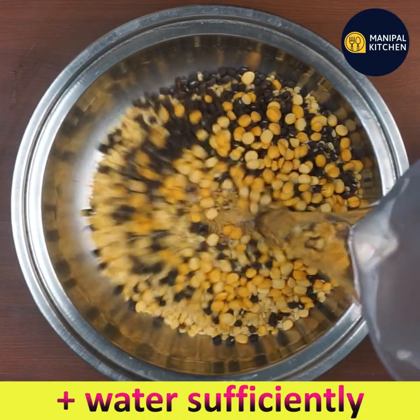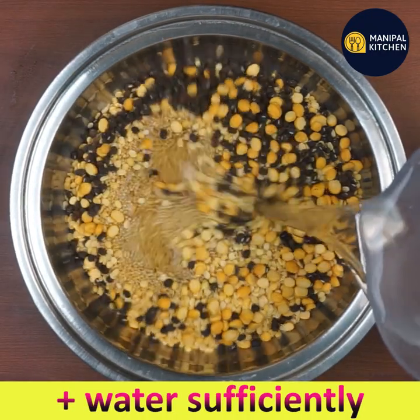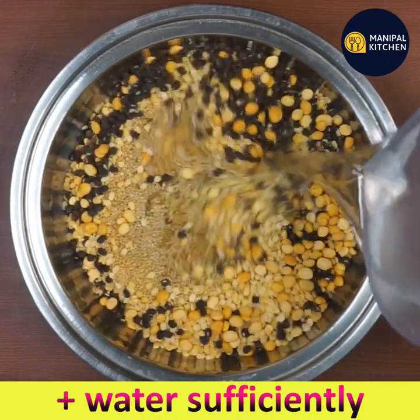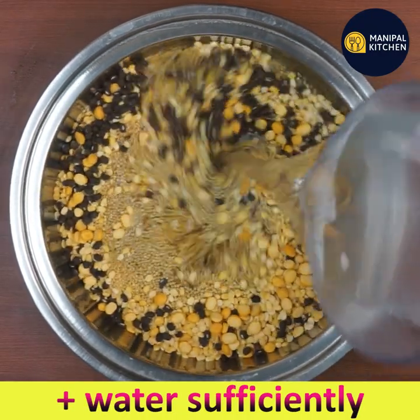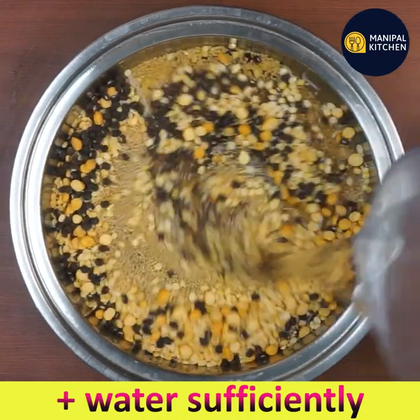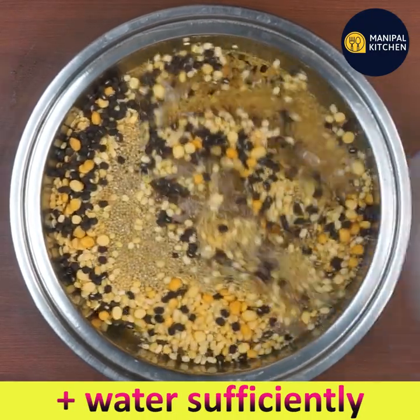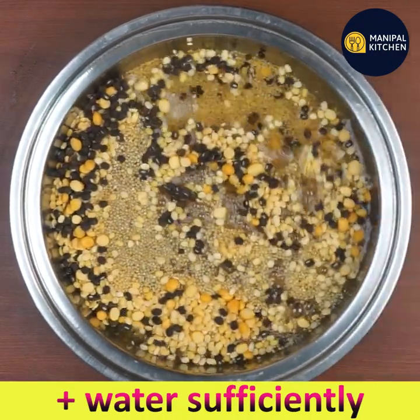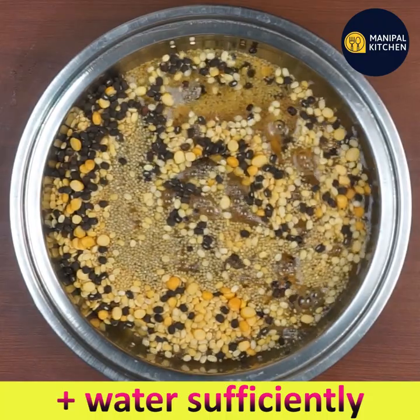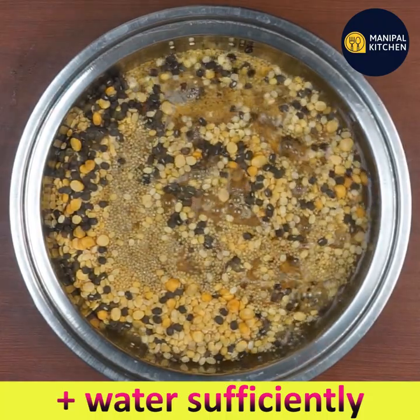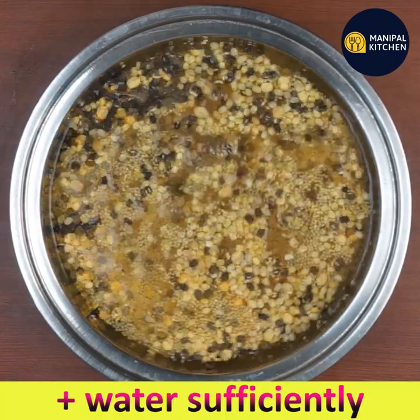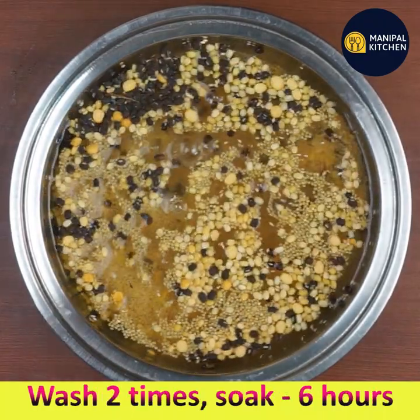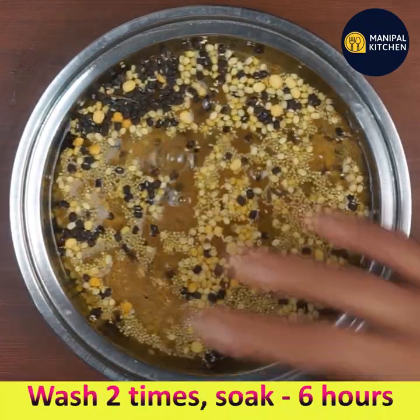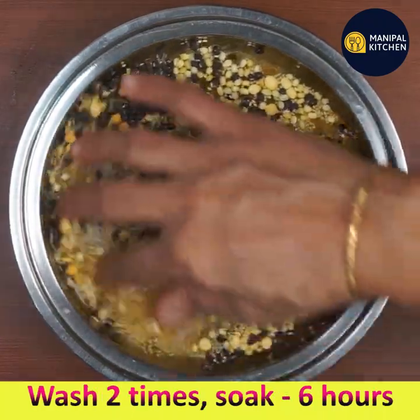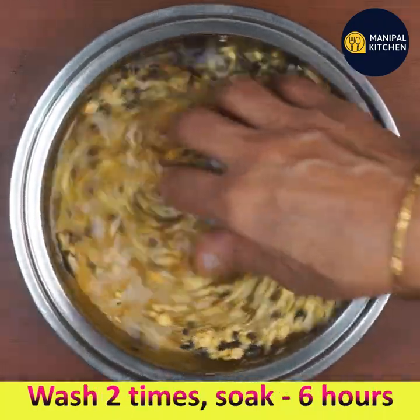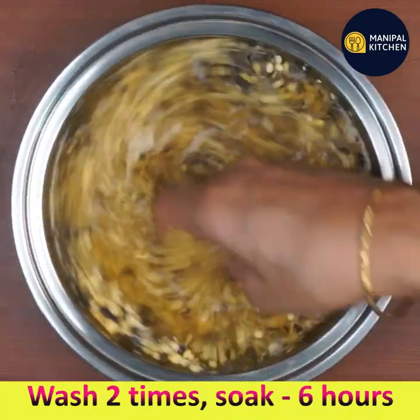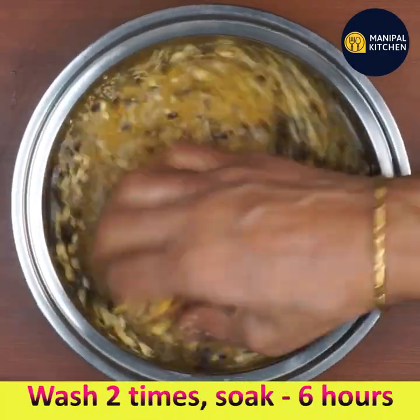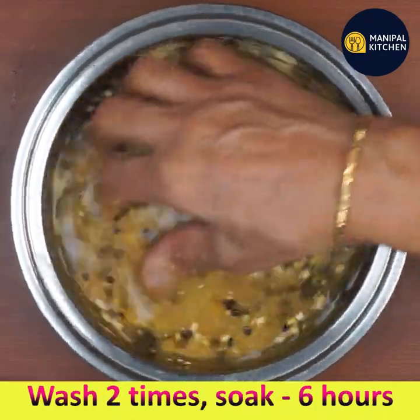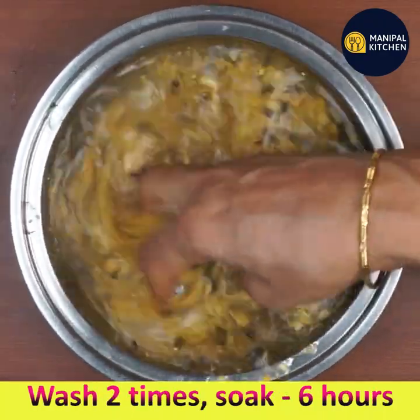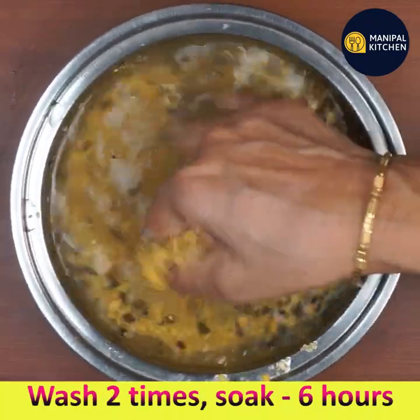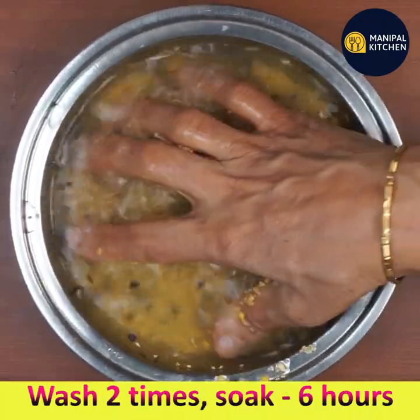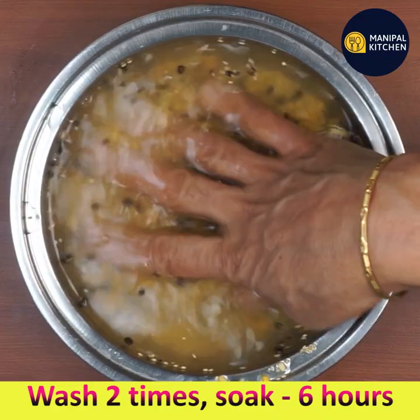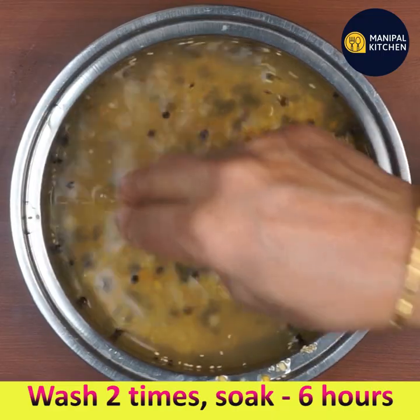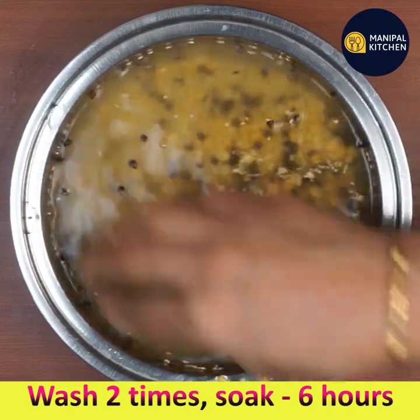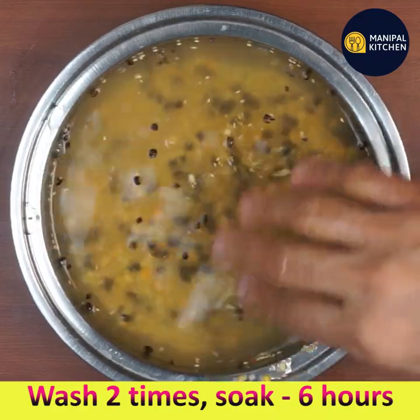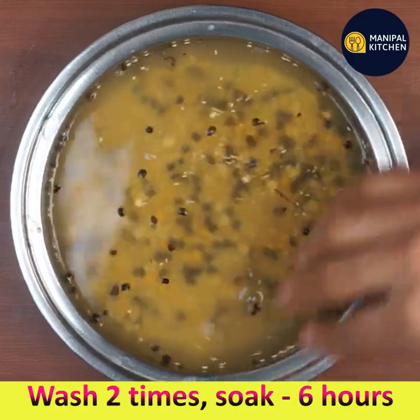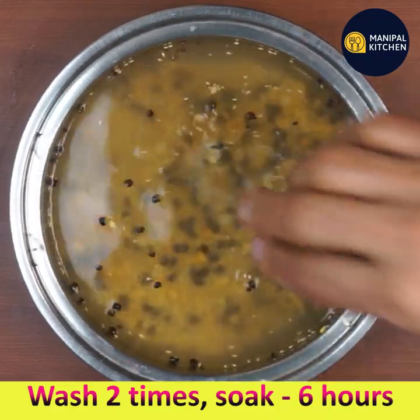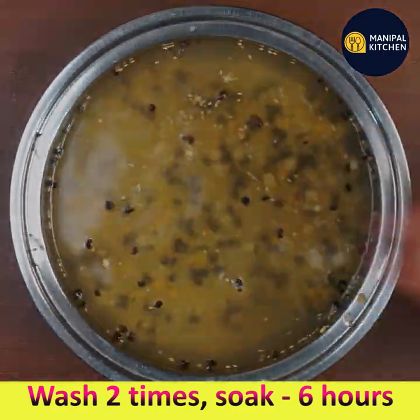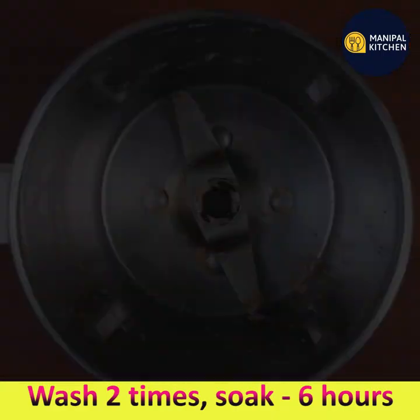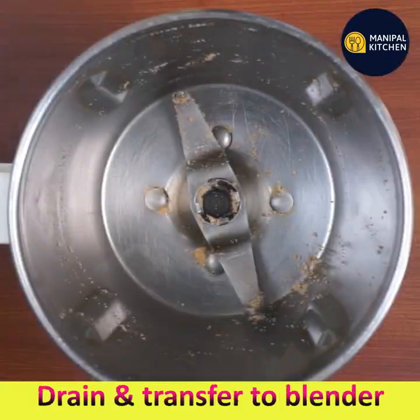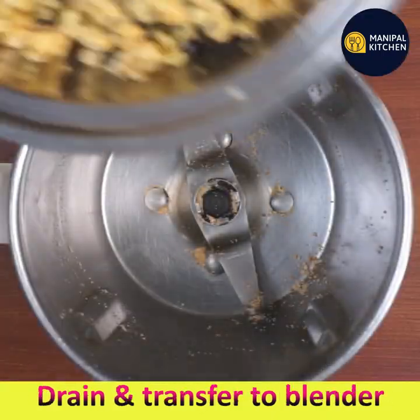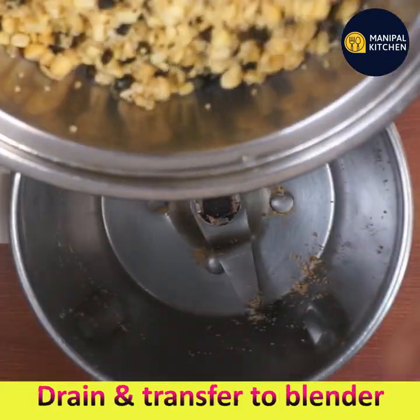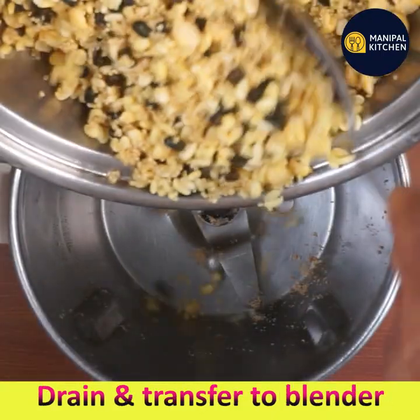I am sharing the recipe of an instant healthy high protein weight loss recipe, which is very good for health. Foxtail millet is a diabetic friendly, highly nutritious, gluten free, and non-acid forming food.